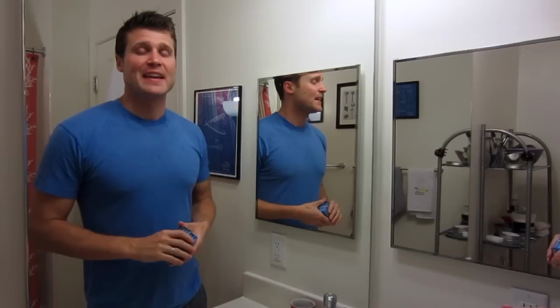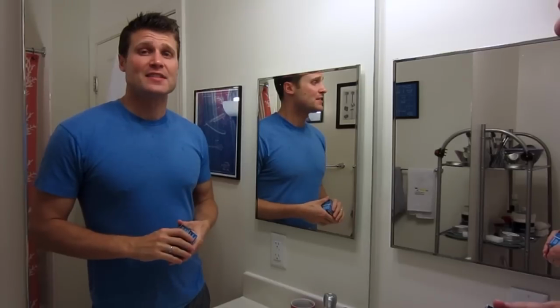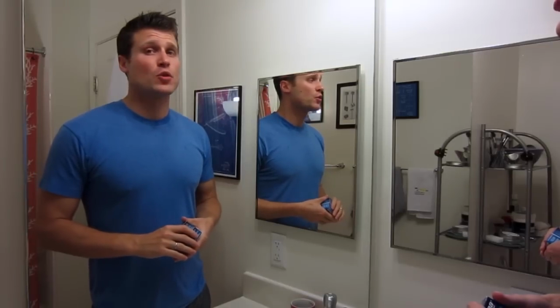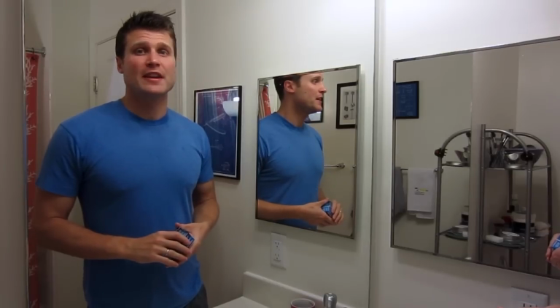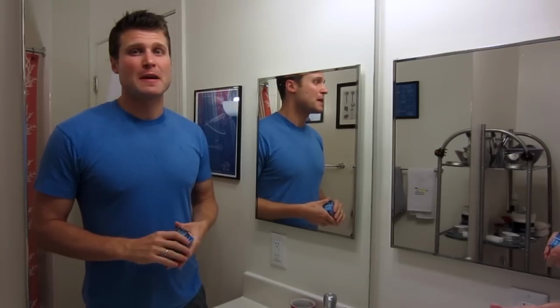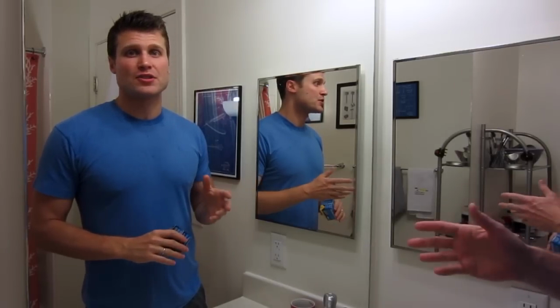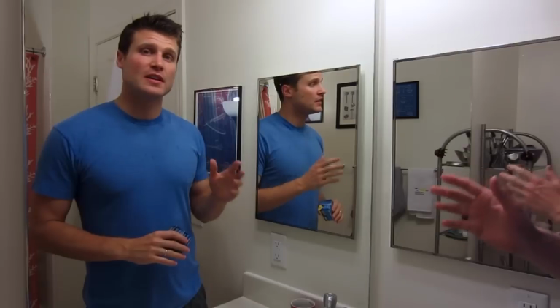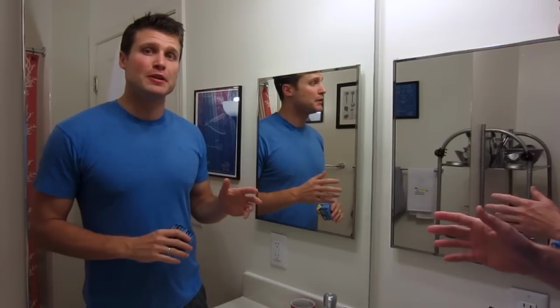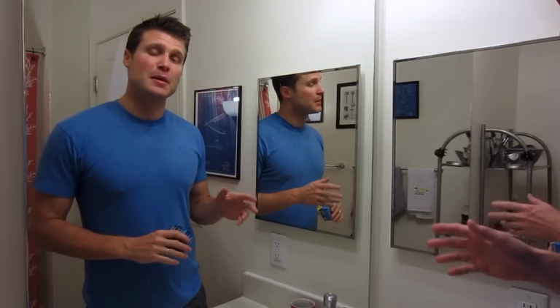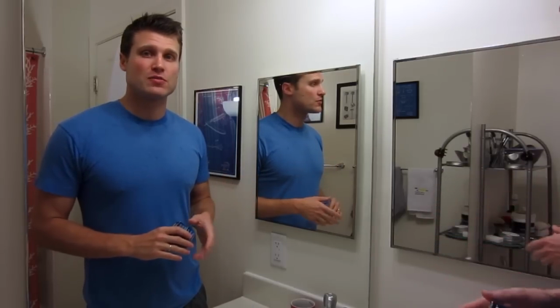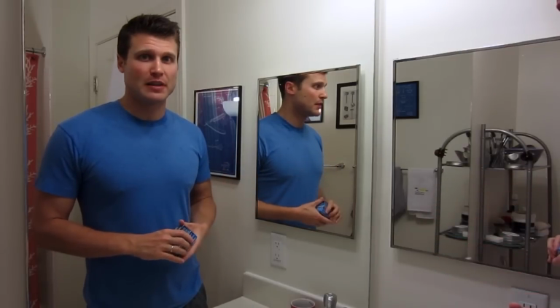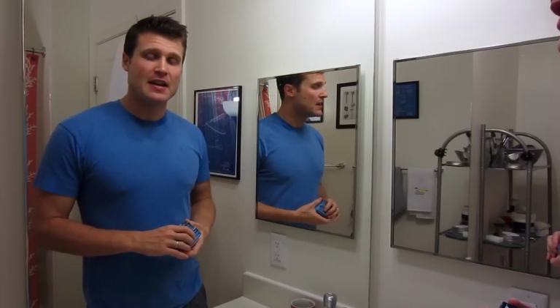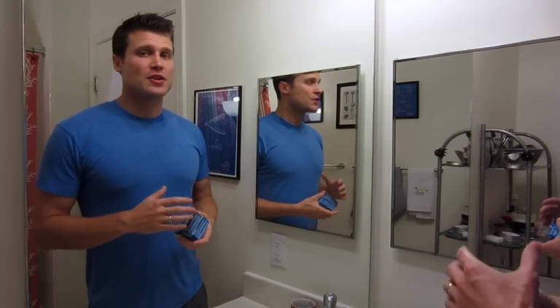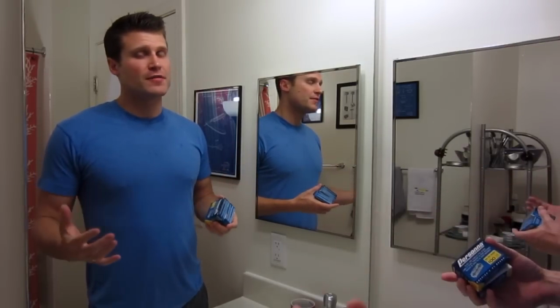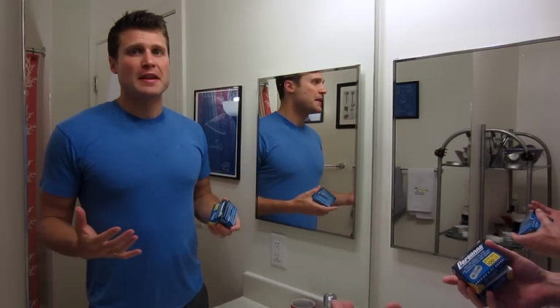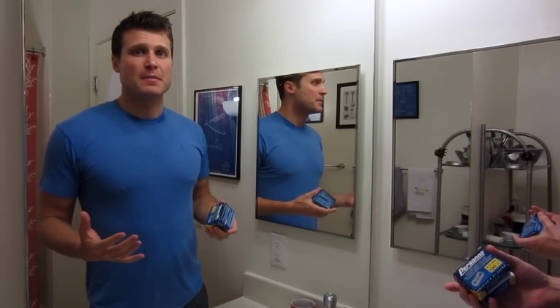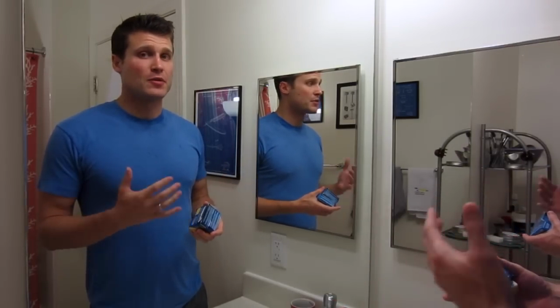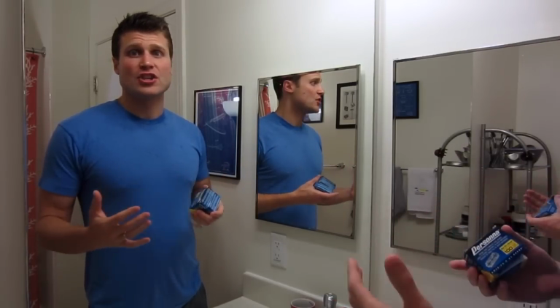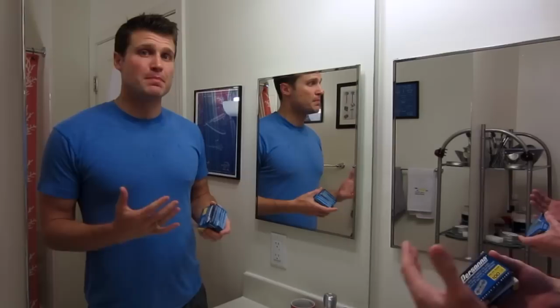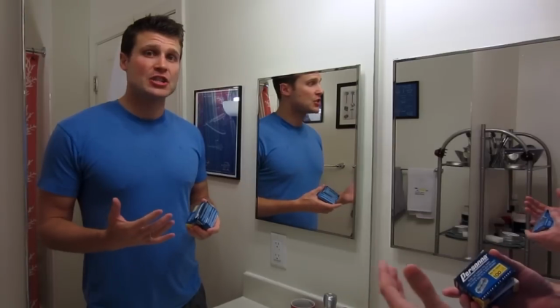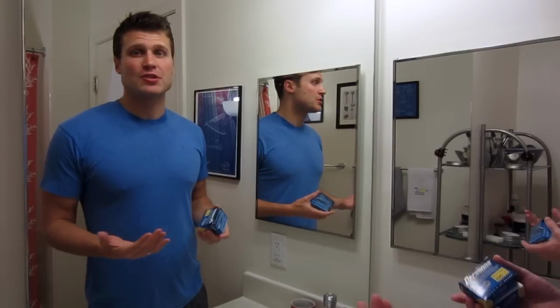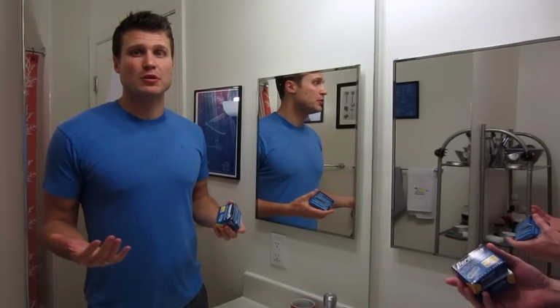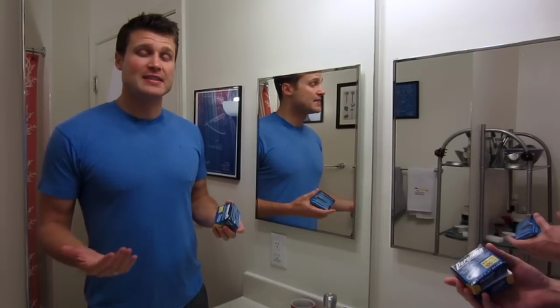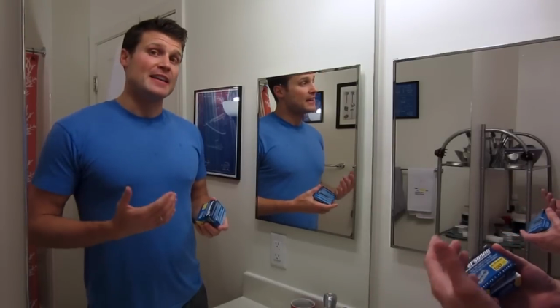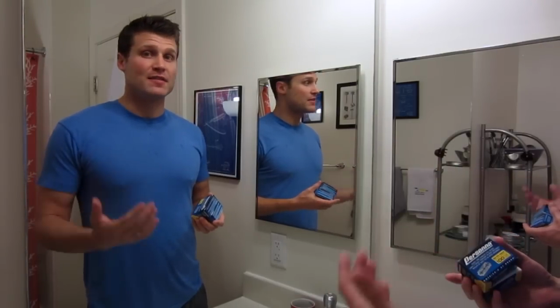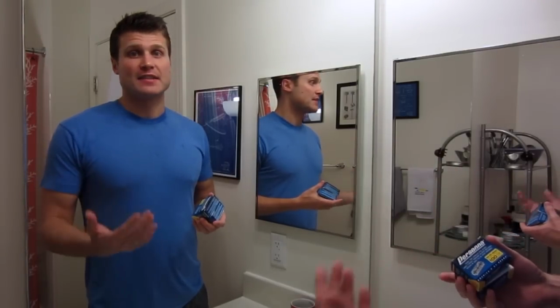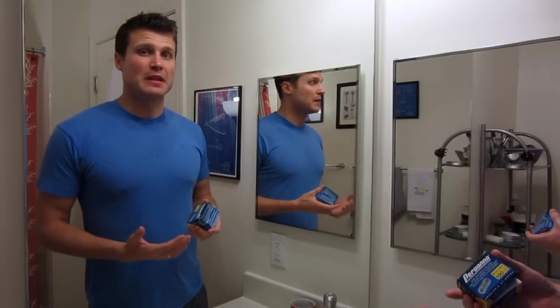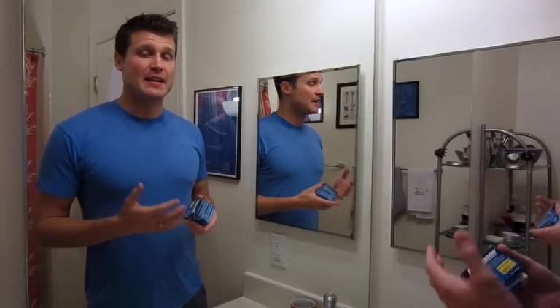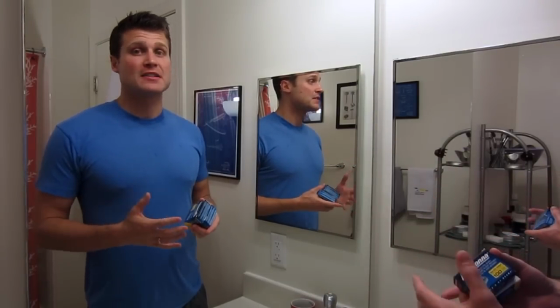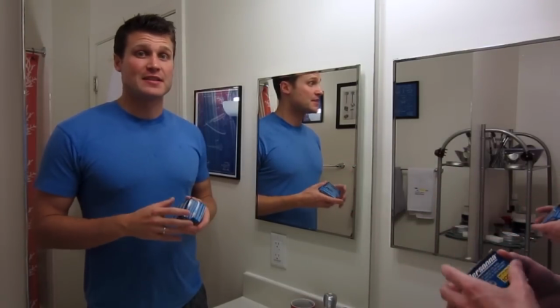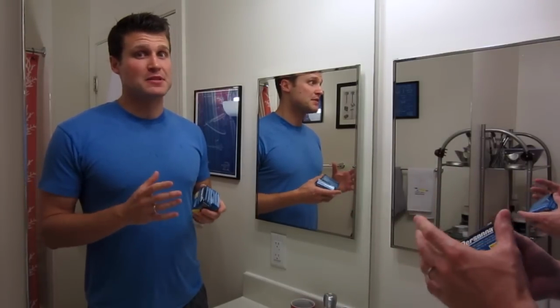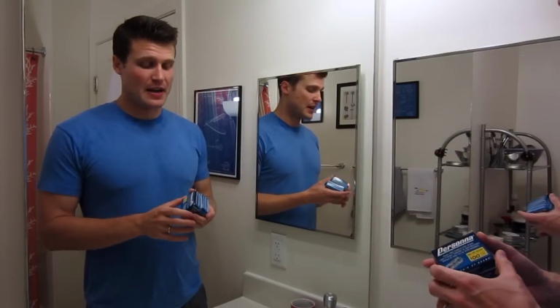Hey guys, this is going to be a quick video talking about Persona Lab Blue Double Edge Razor Blades. Recently a few of you have been asking me about a recent change in packaging with the Persona Blue Blades and if these are in fact the same blades — and in my experience they absolutely are.